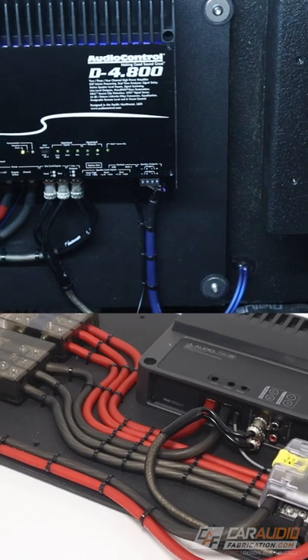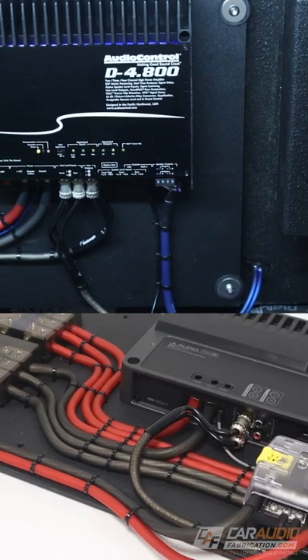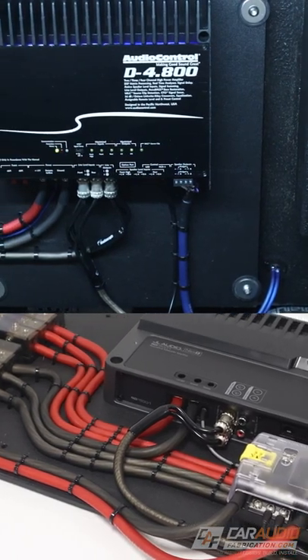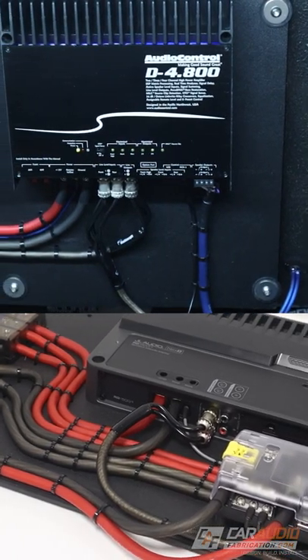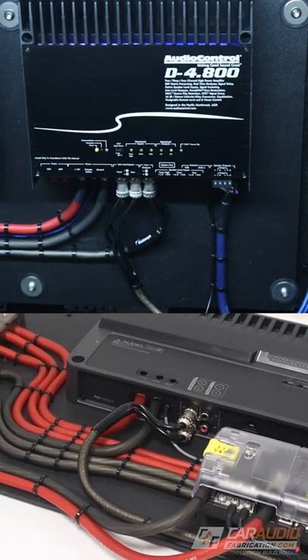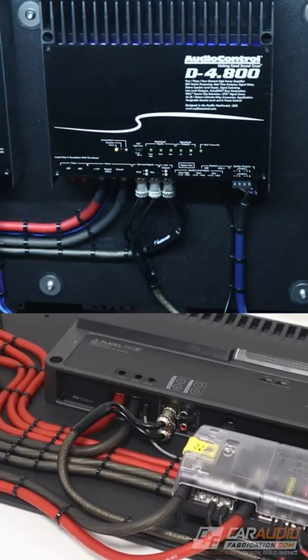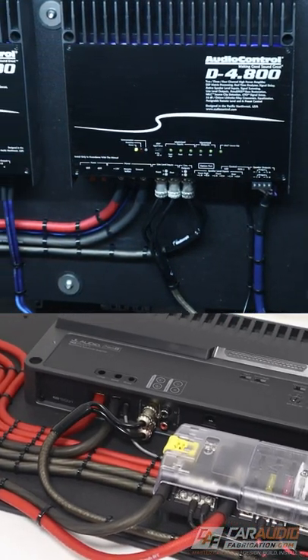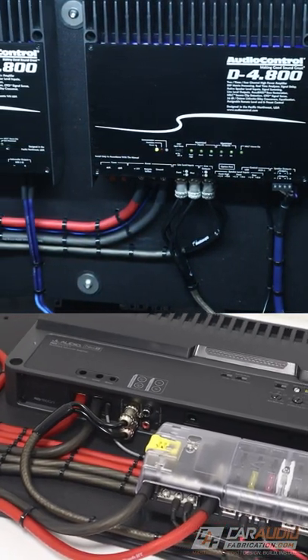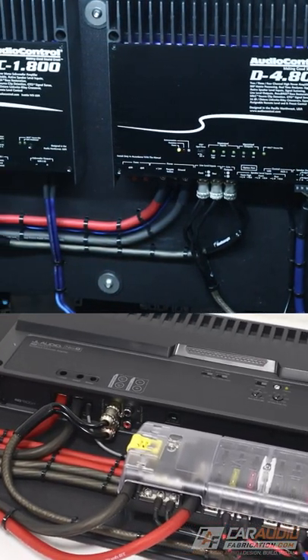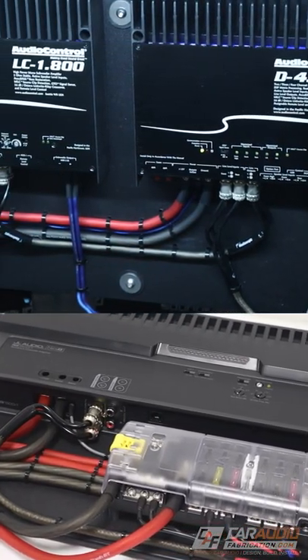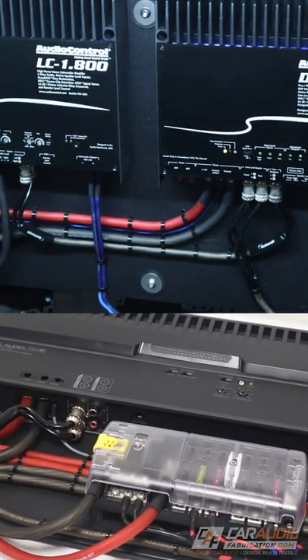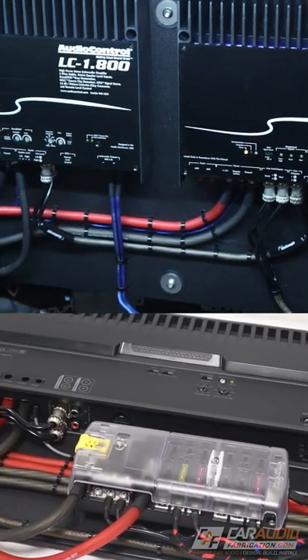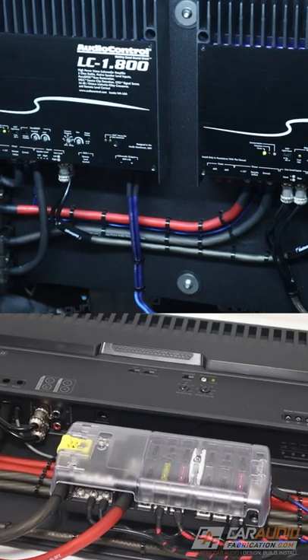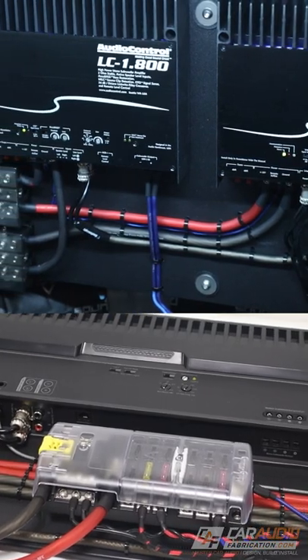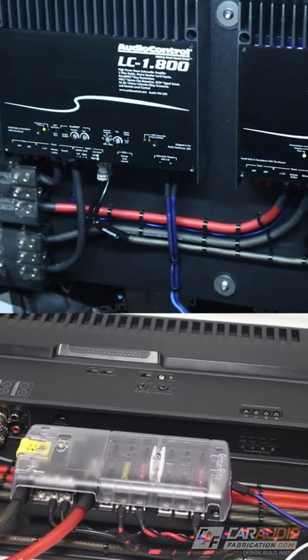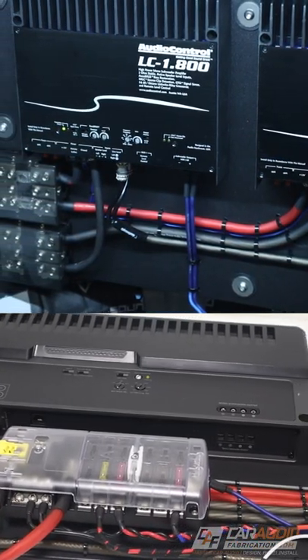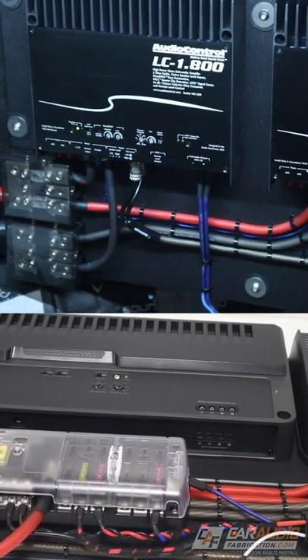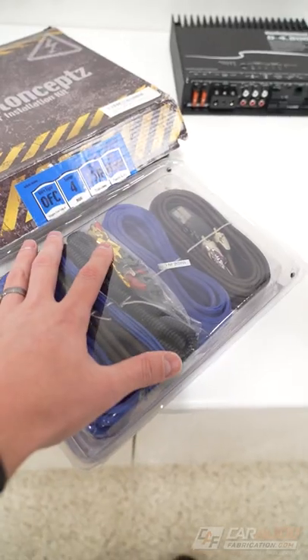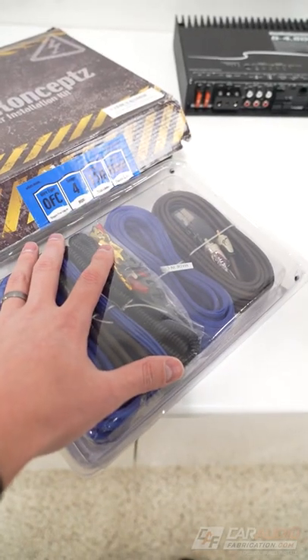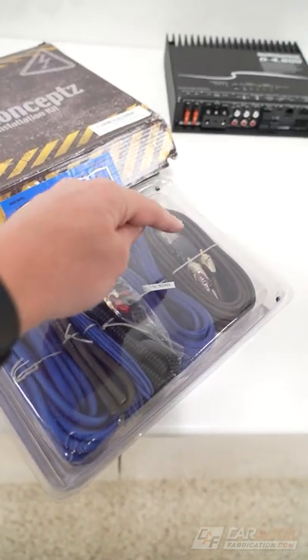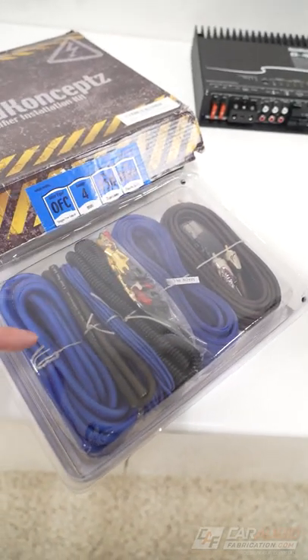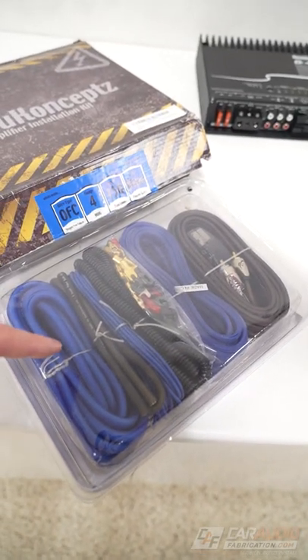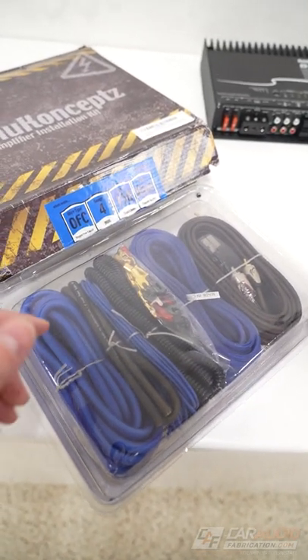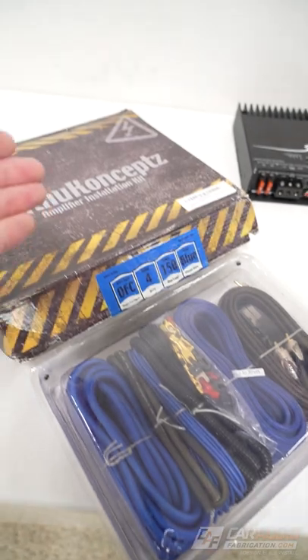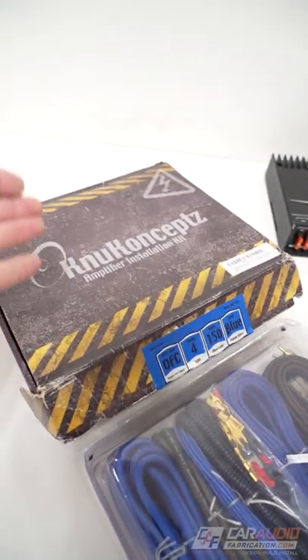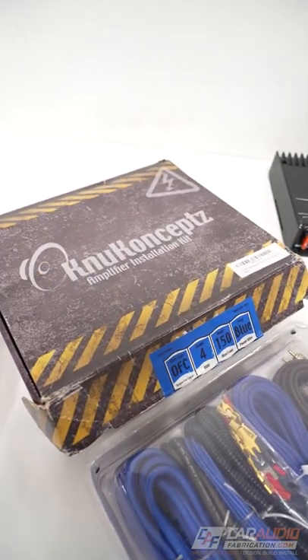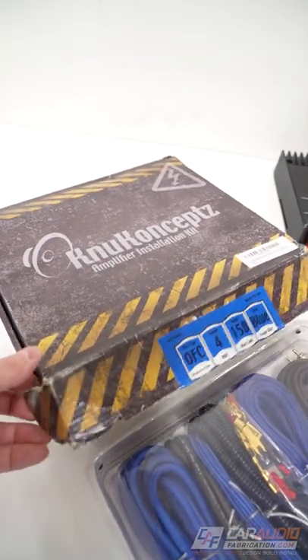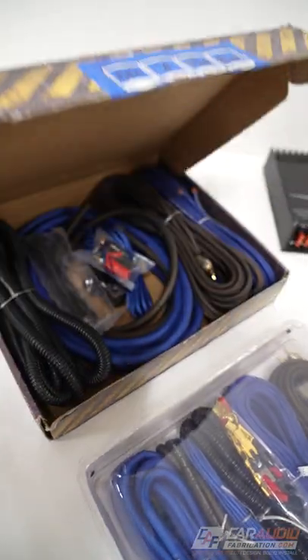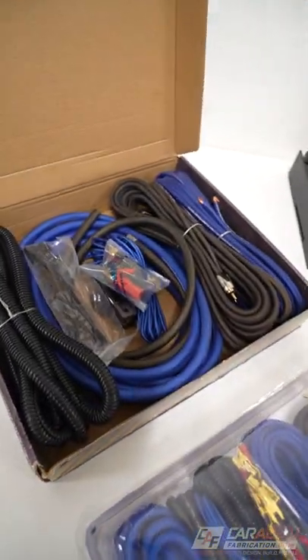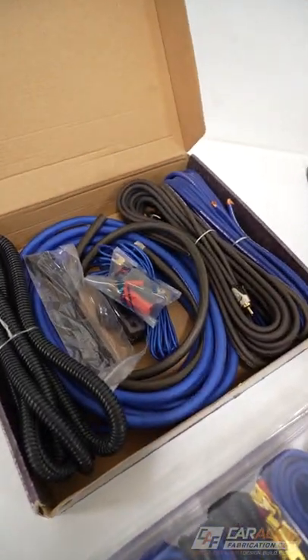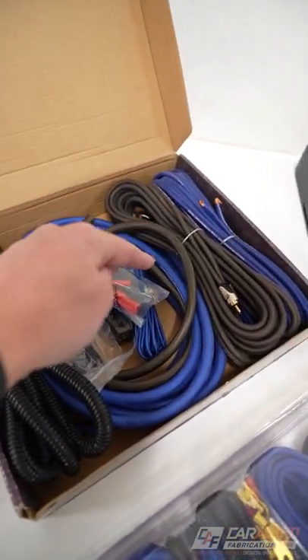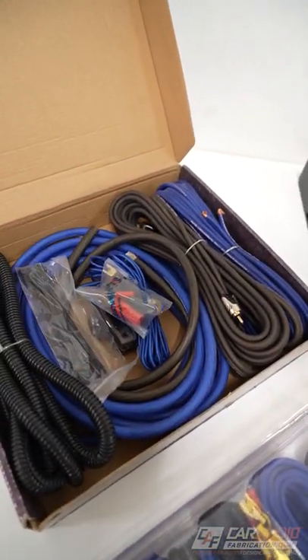If you are wanting to install an aftermarket amplifier to improve your car audio system, you are going to need to do a bunch of wiring. But rather than picking out each individual wire that you need, there are a lot of convenient kits on the market to choose from.